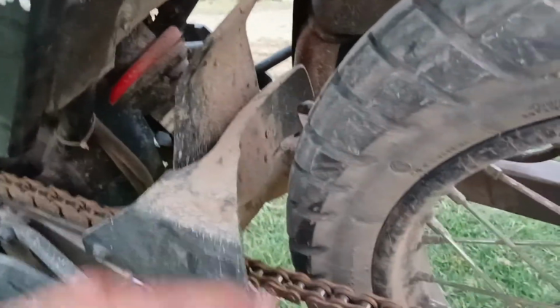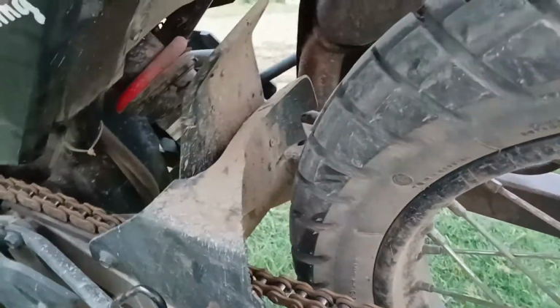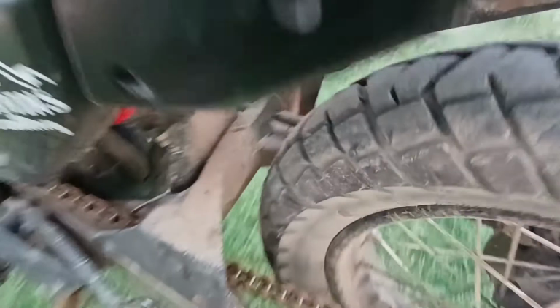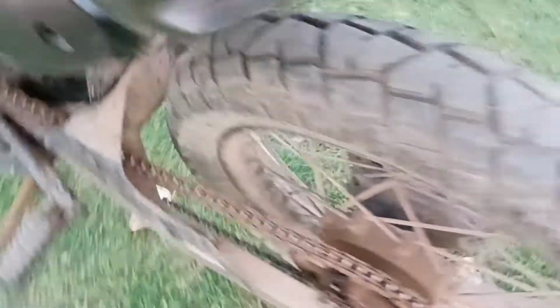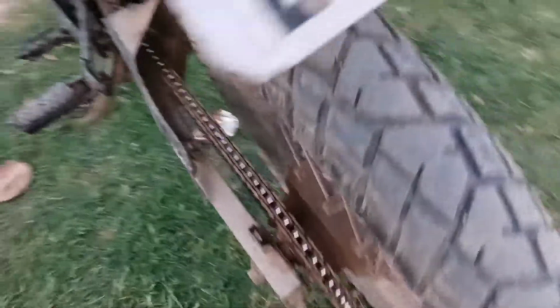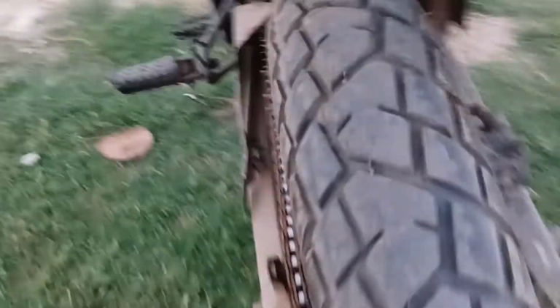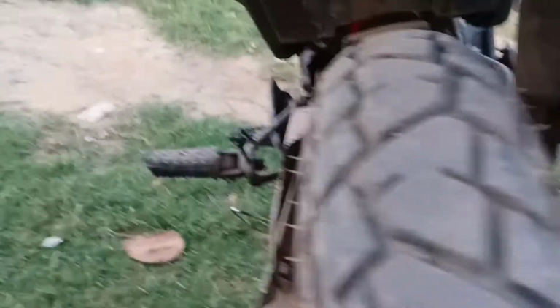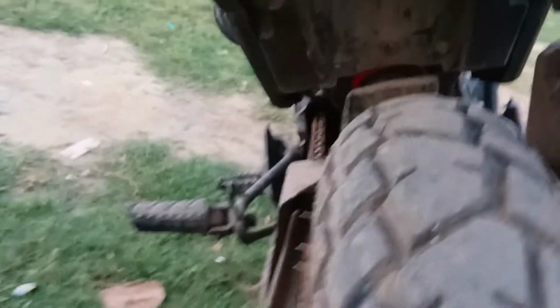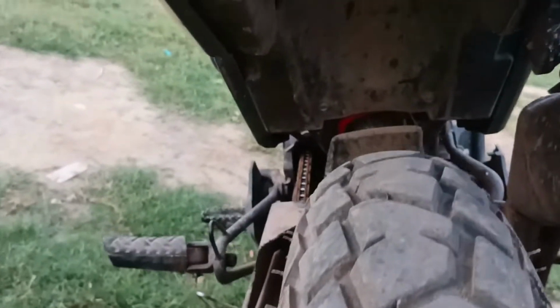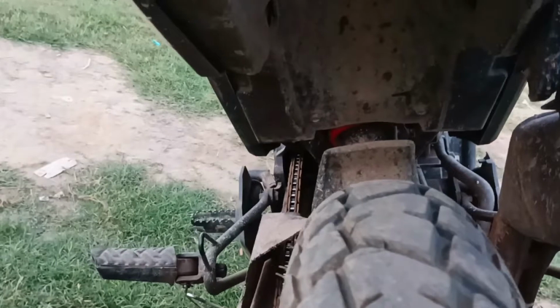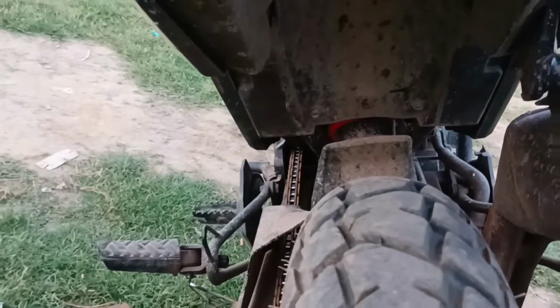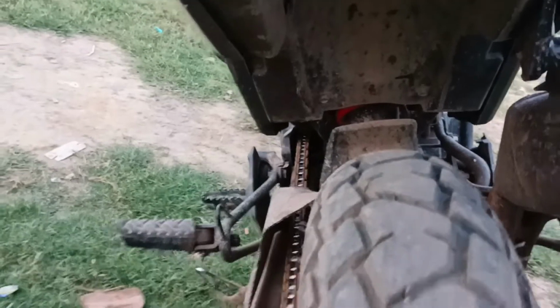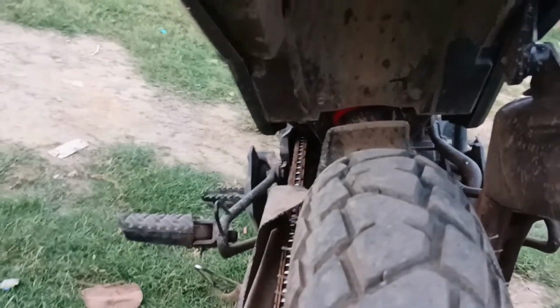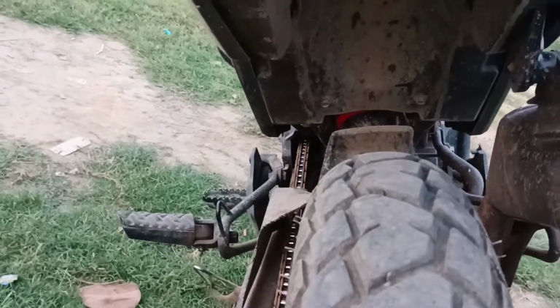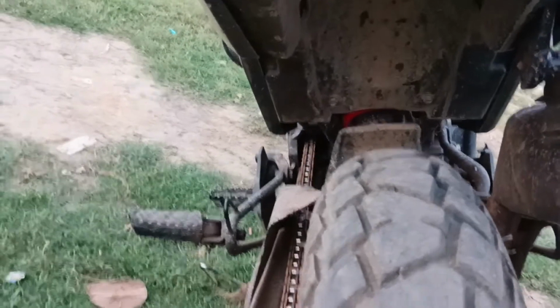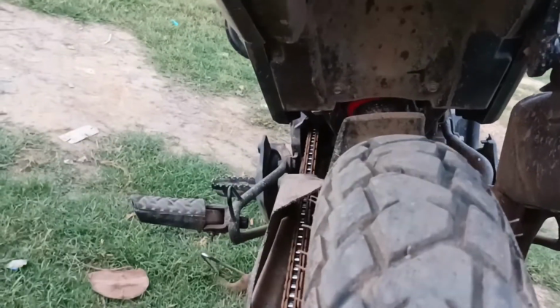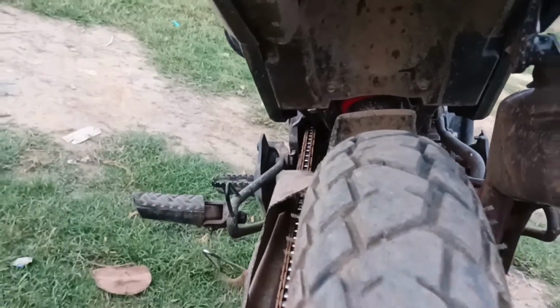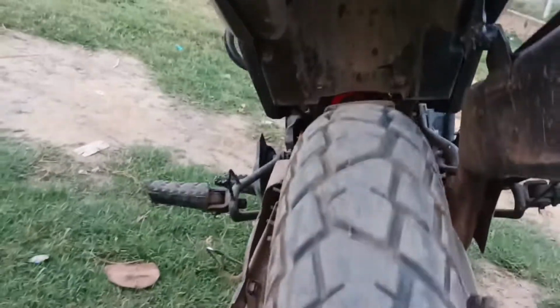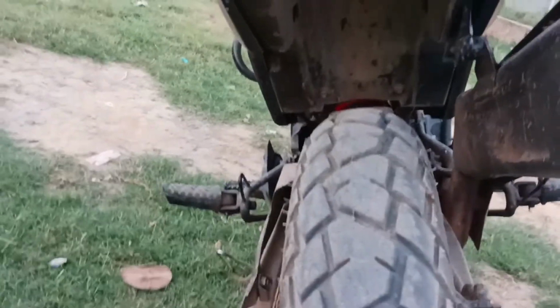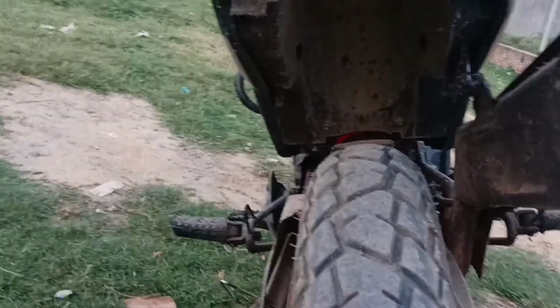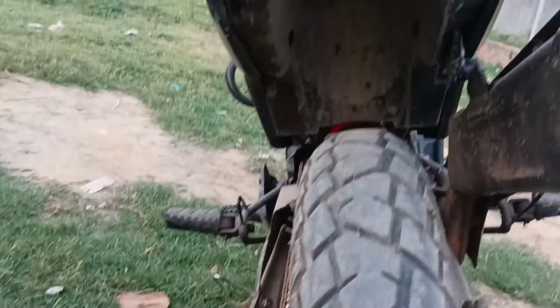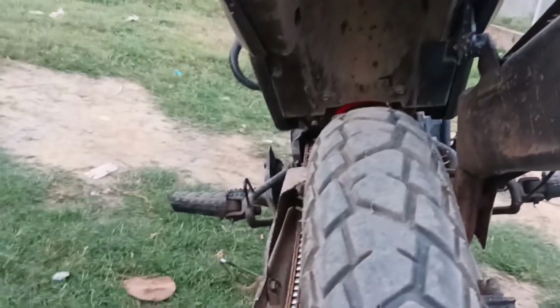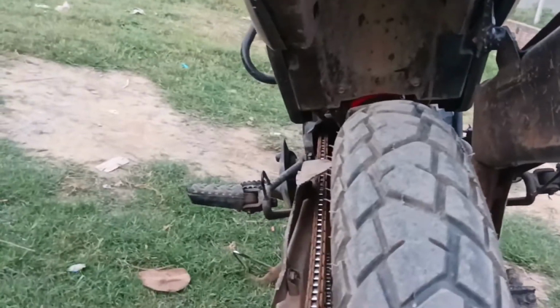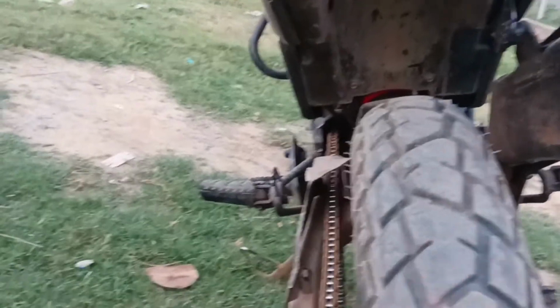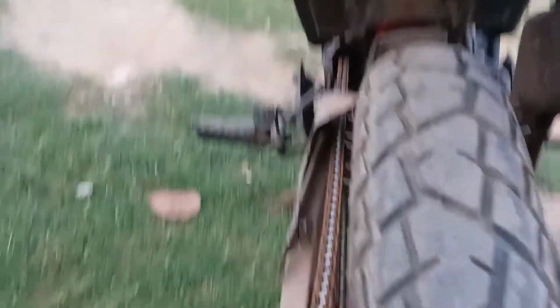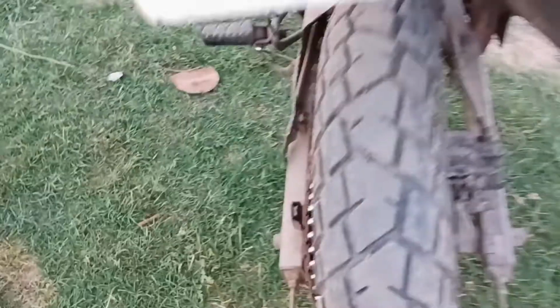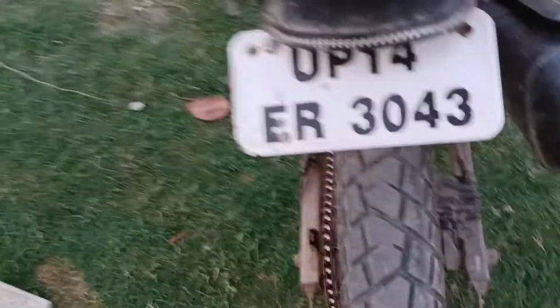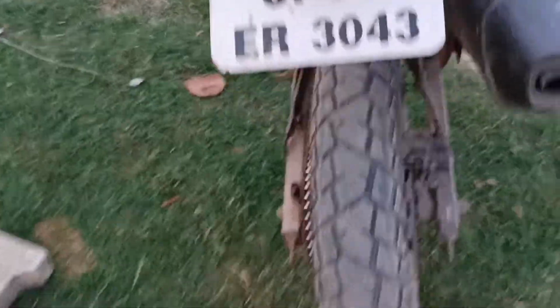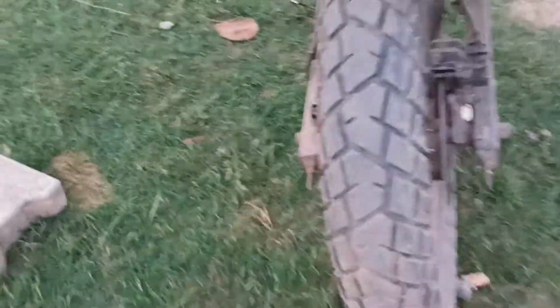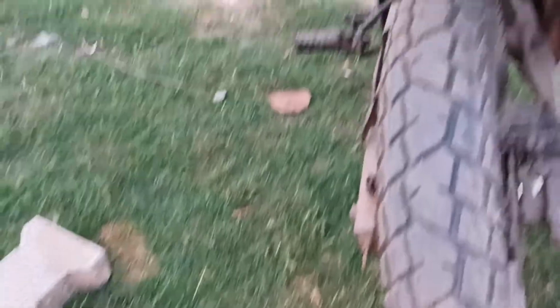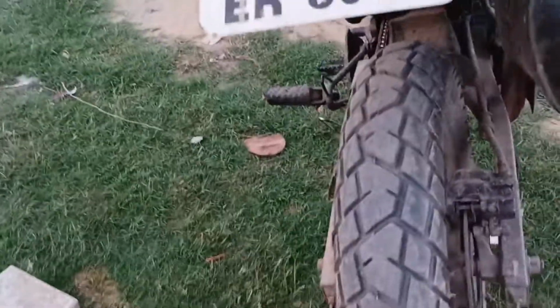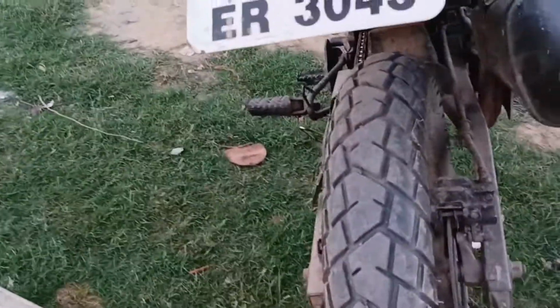There will not be much mud on your bike, and the back looks more sexy after this mod. You can see it here — I've changed this tire as well, and a new tire will be coming soon.